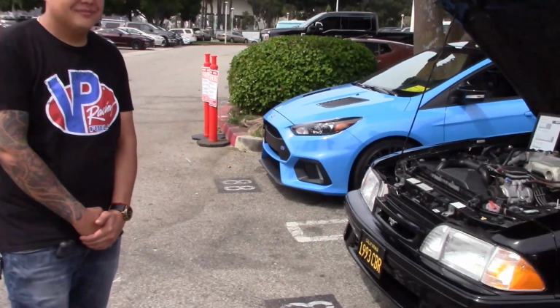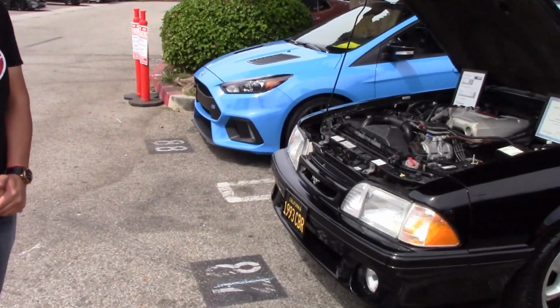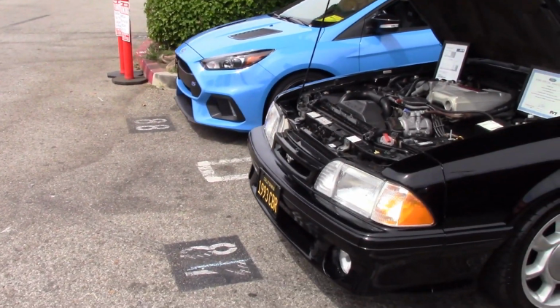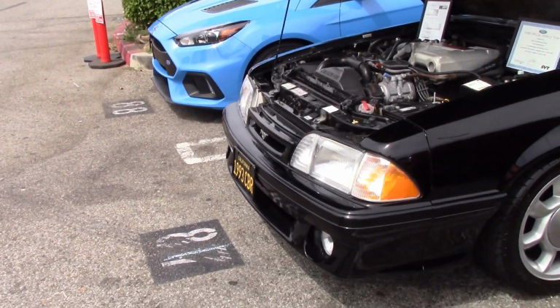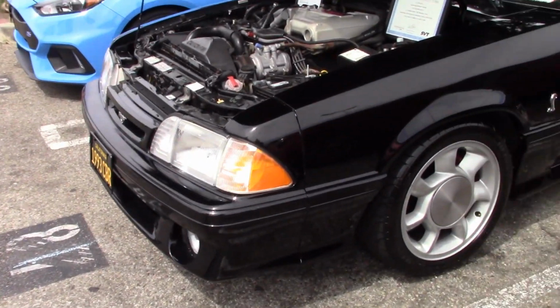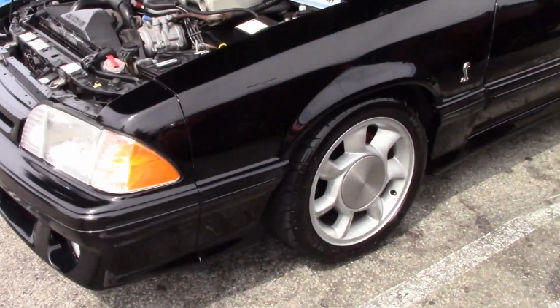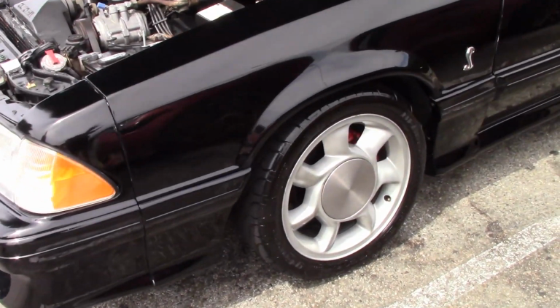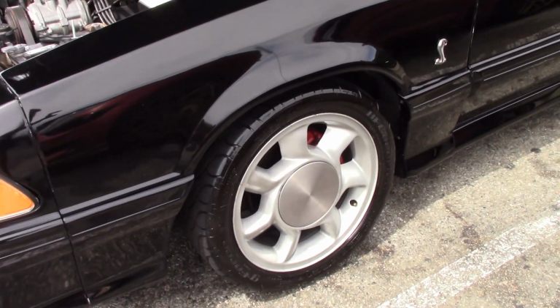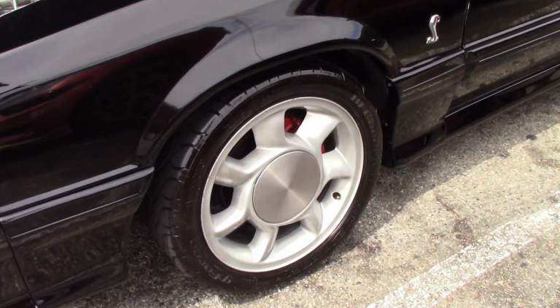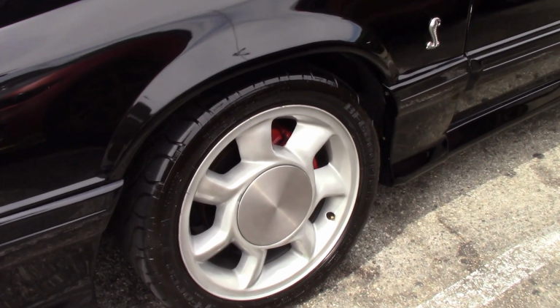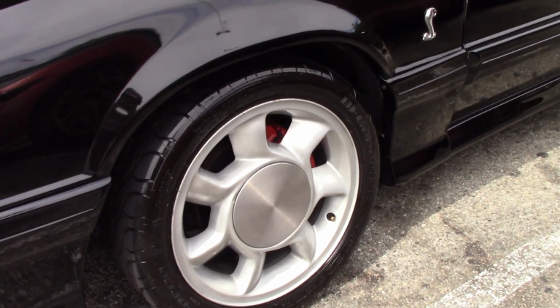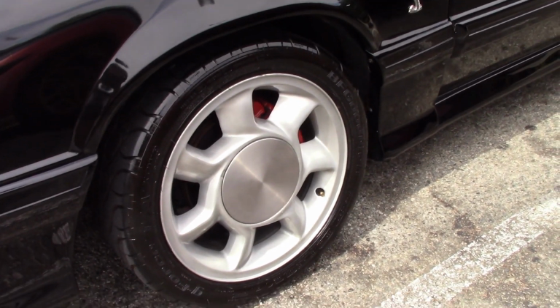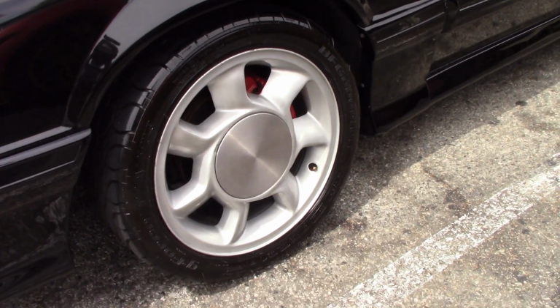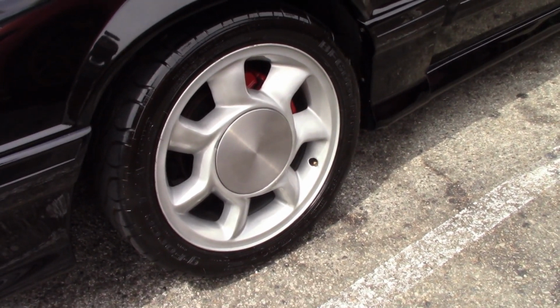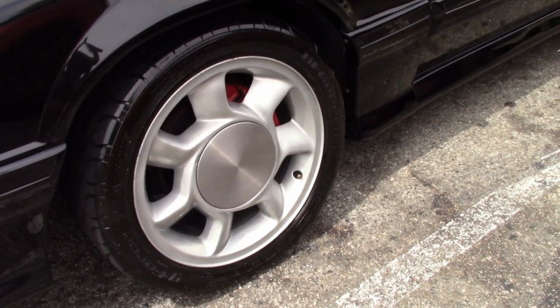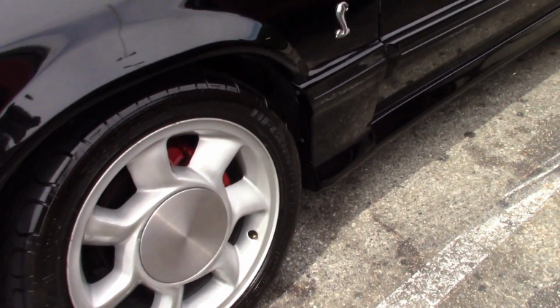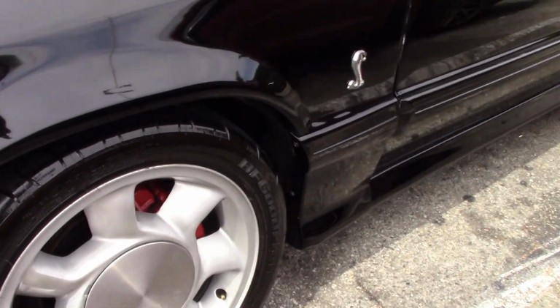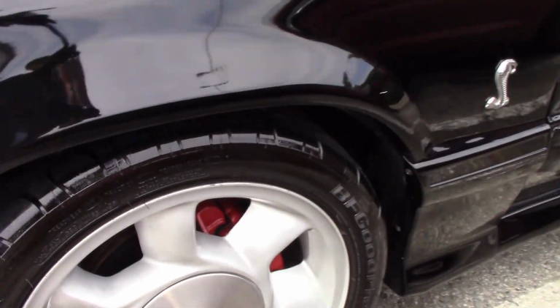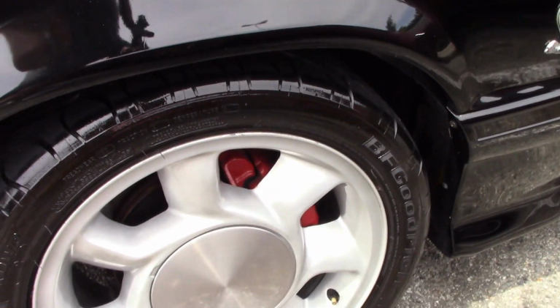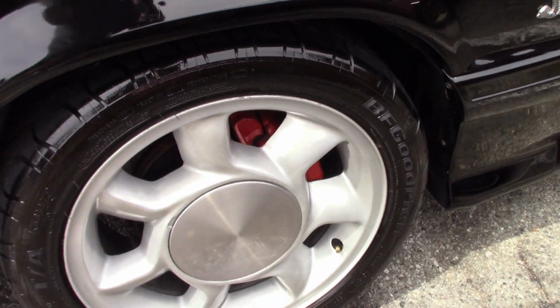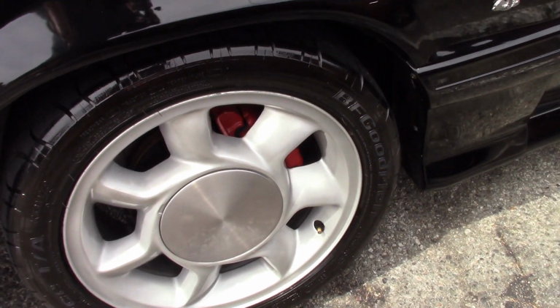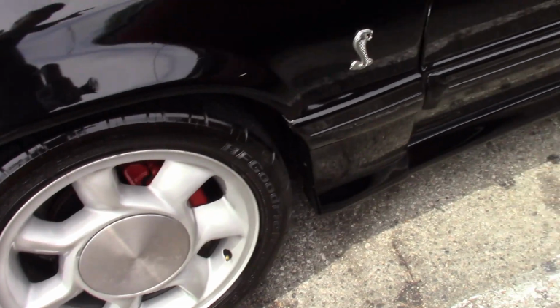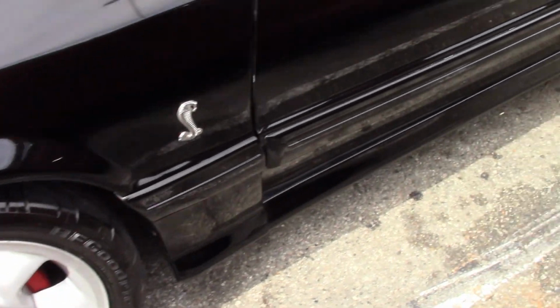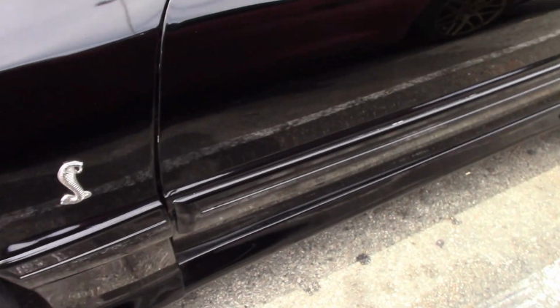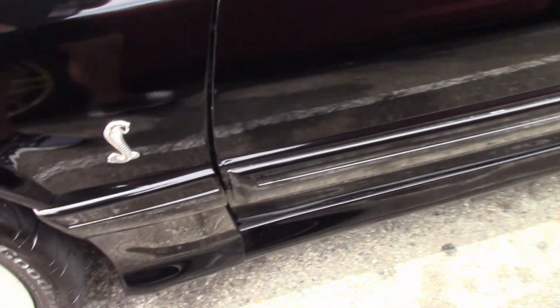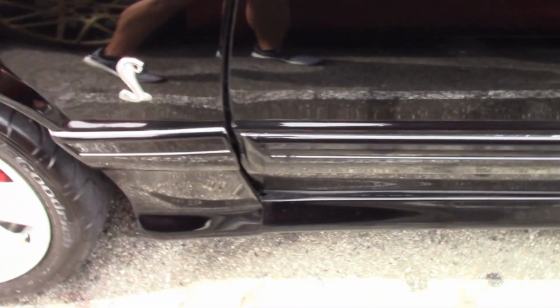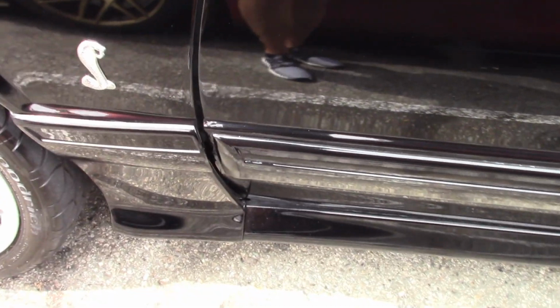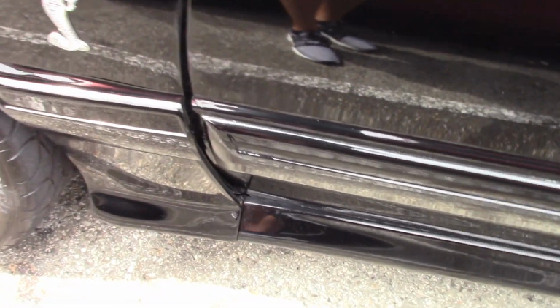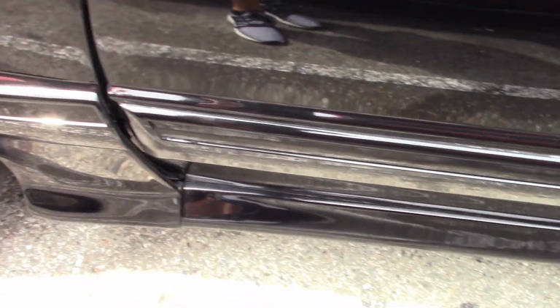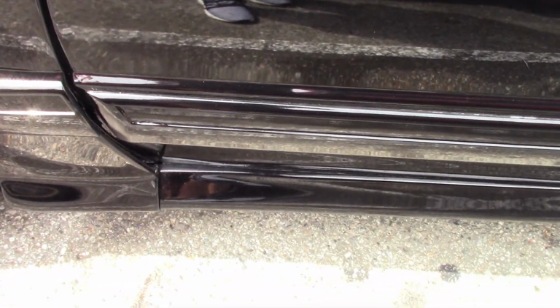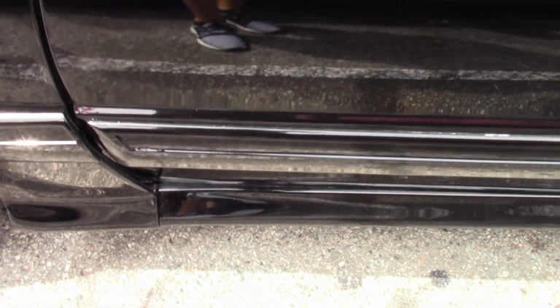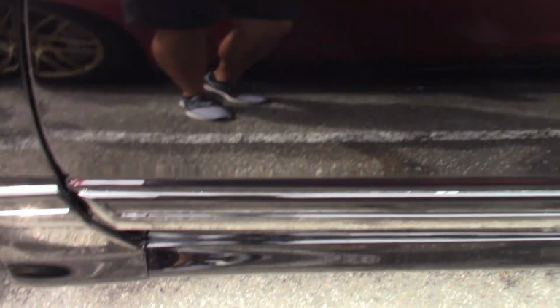It's had one repaint. First and second owner car. The '93 Cobra wheels are just awesome — they've got the red calipers, the unique wheels. They did get side skirts so it doesn't say GT on it, because they're not a GT.